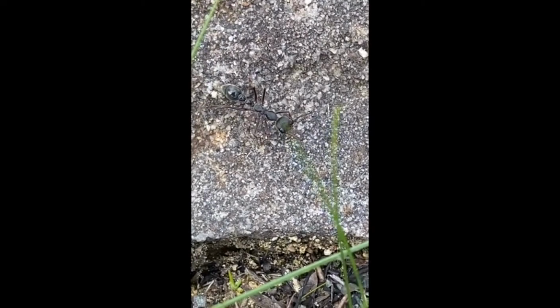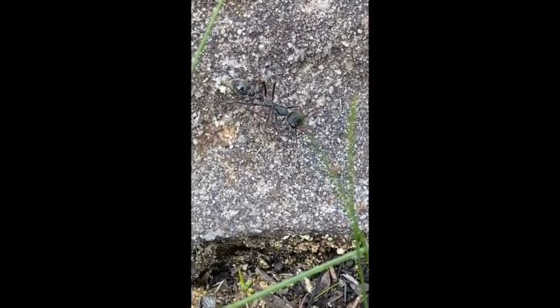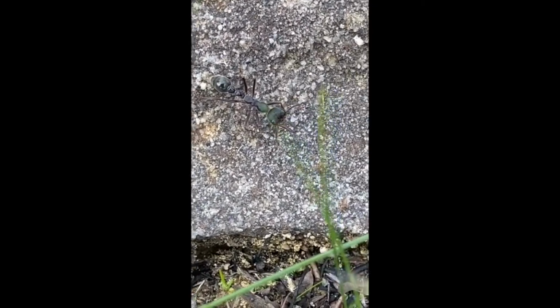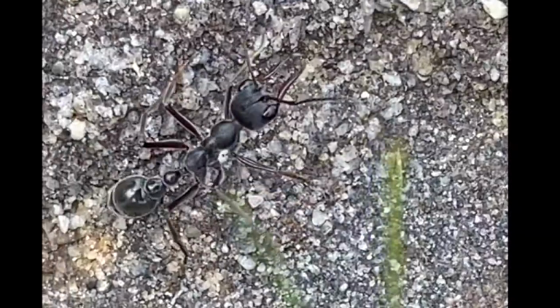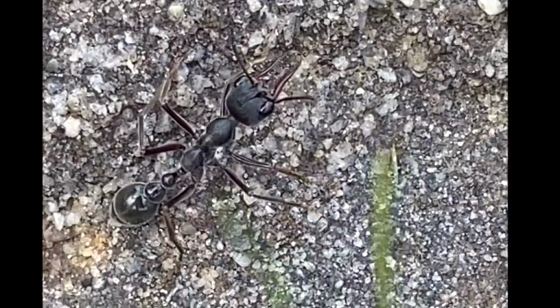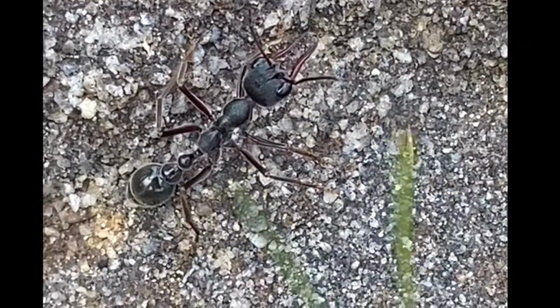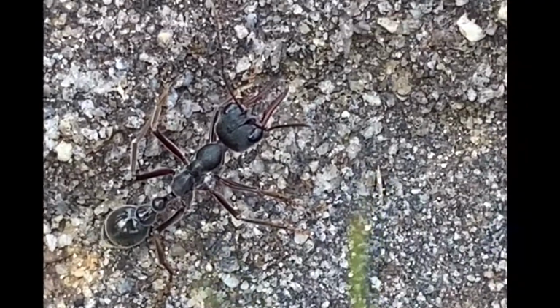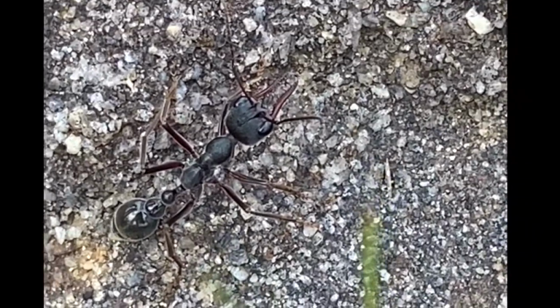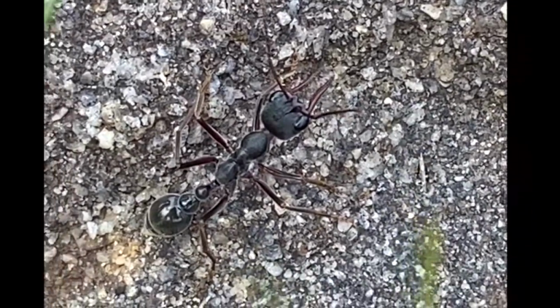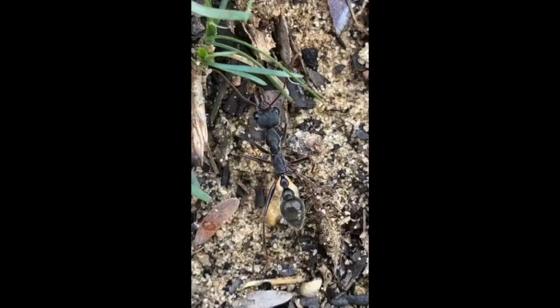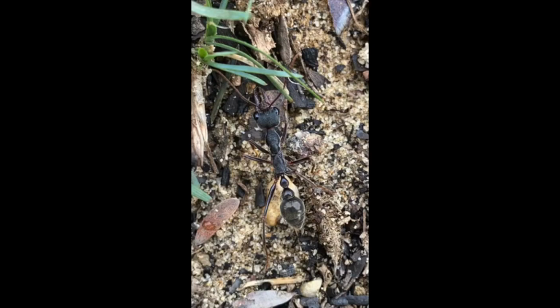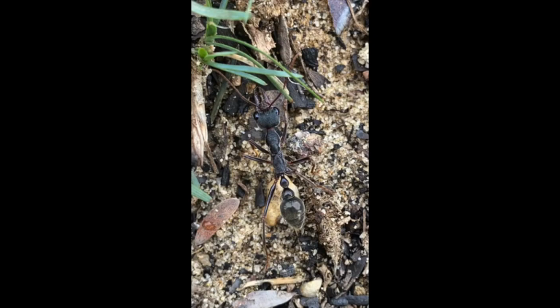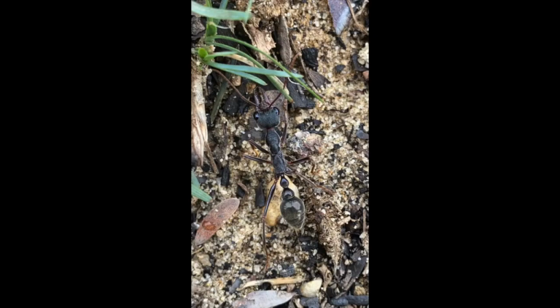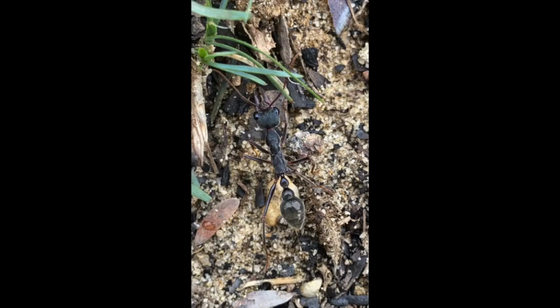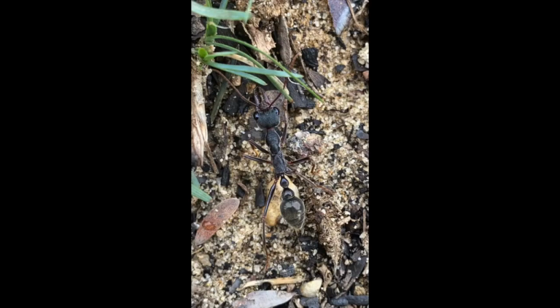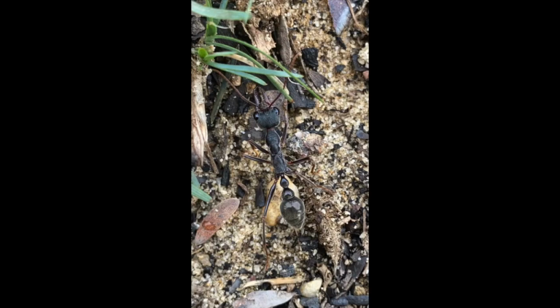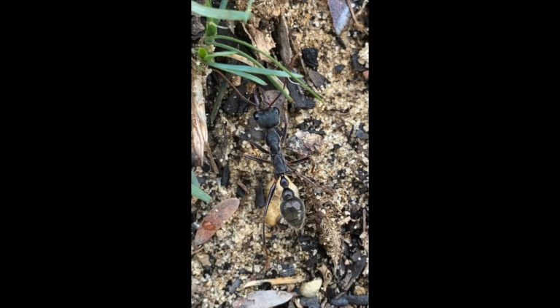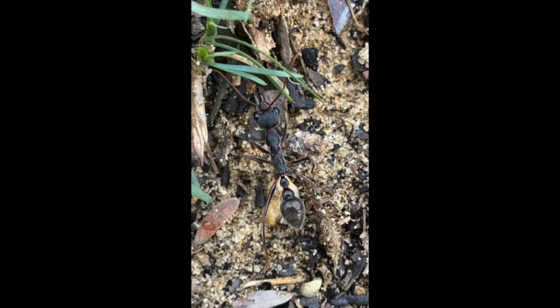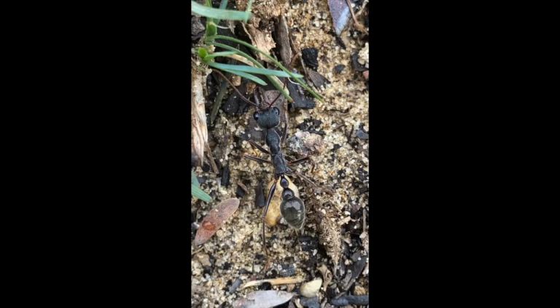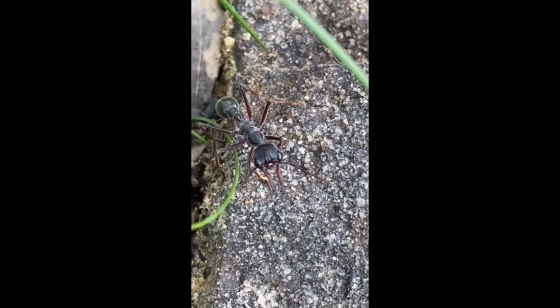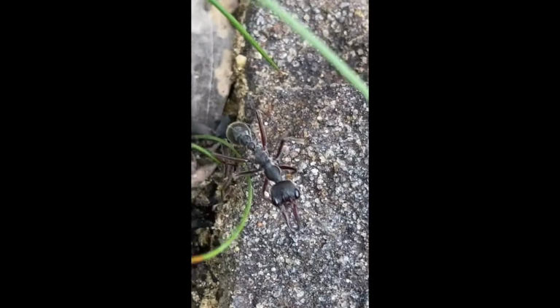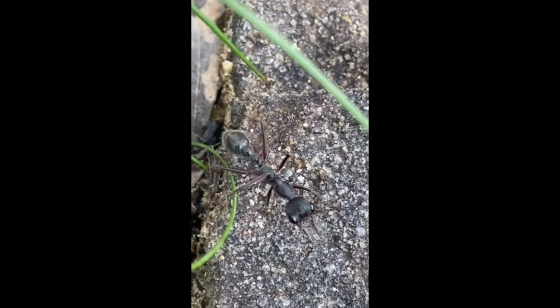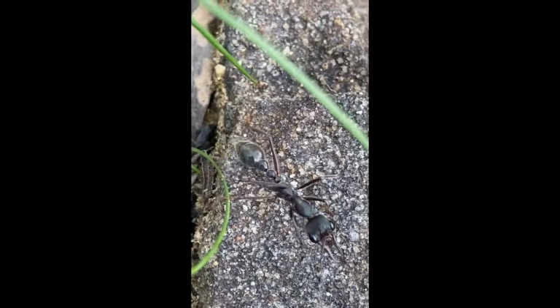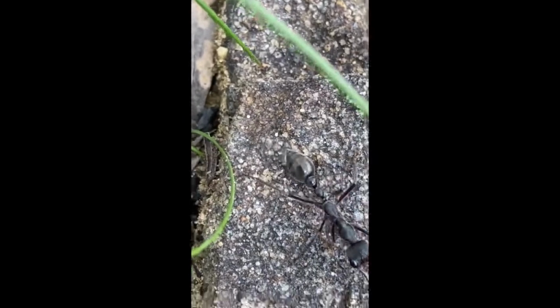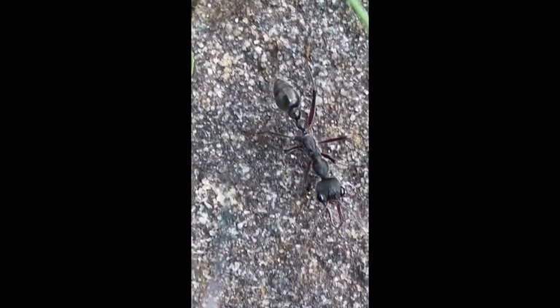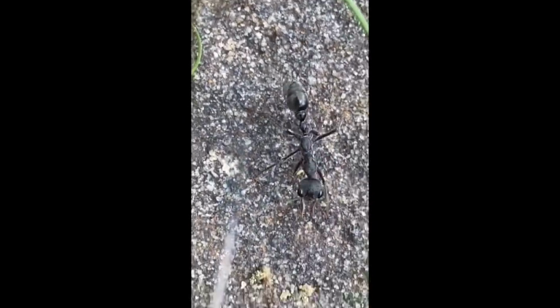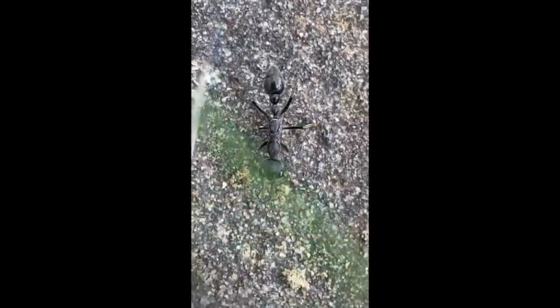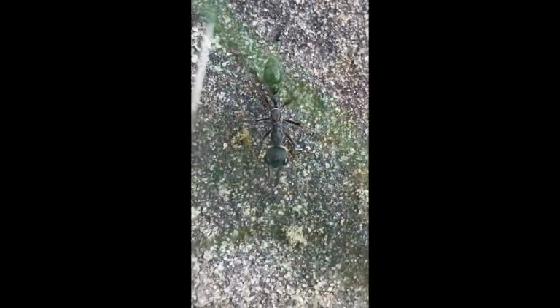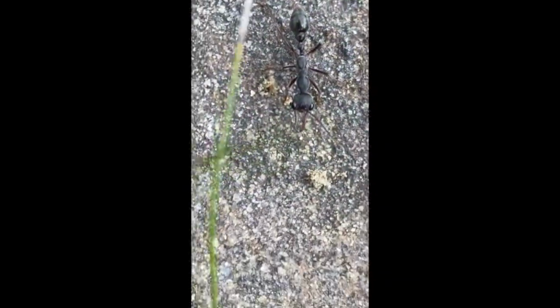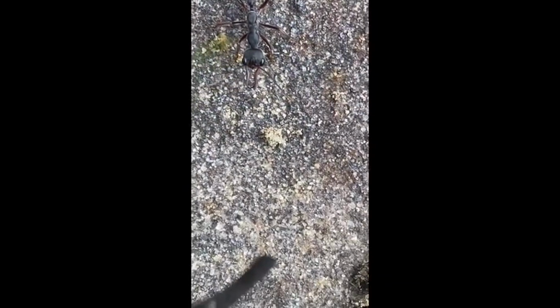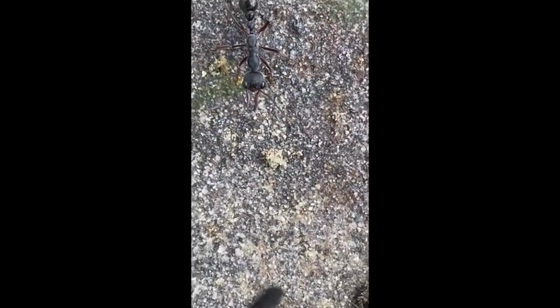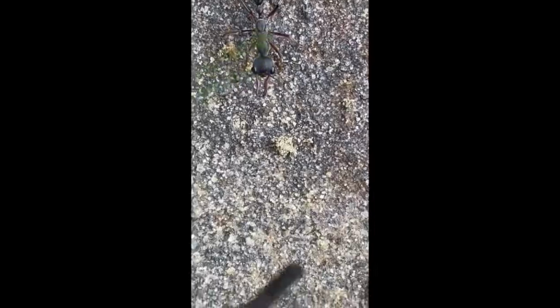There are roughly over 90 species of bull ants all over Australia. Unlike most ants, bull ants hunt alone and use sight instead of pheromones to find their way around.